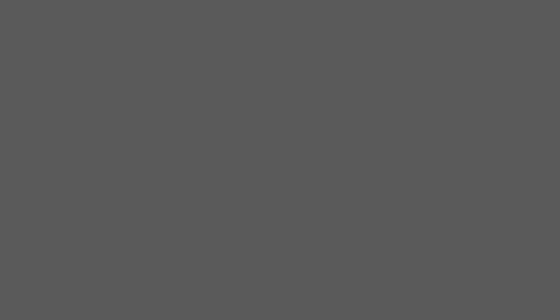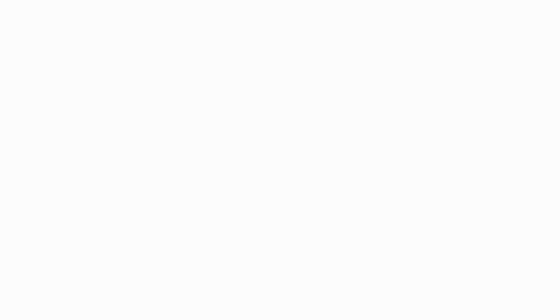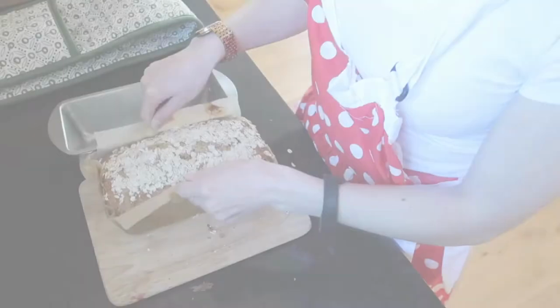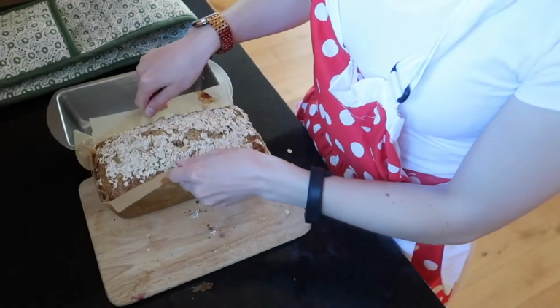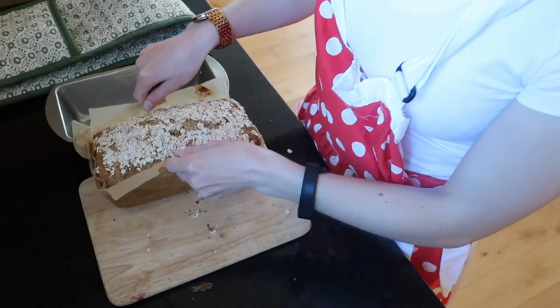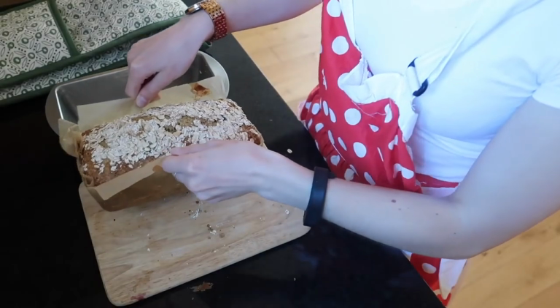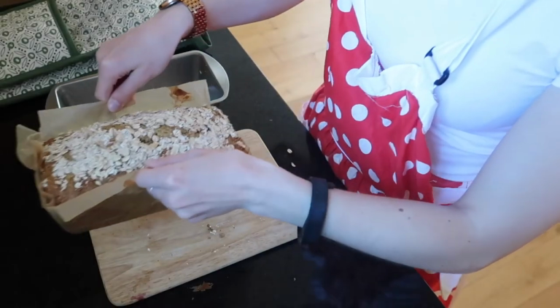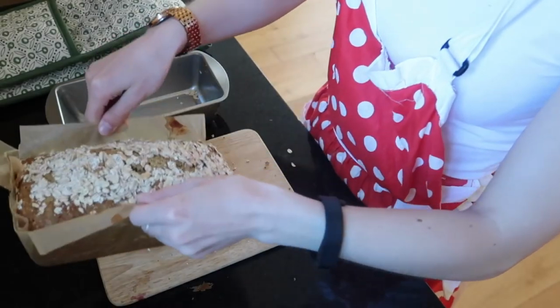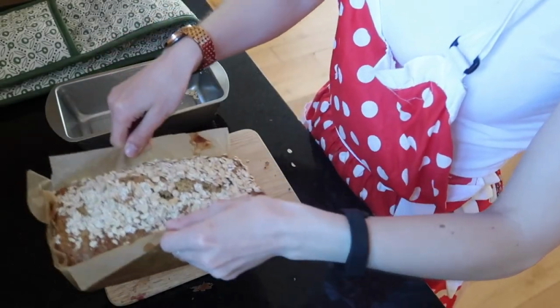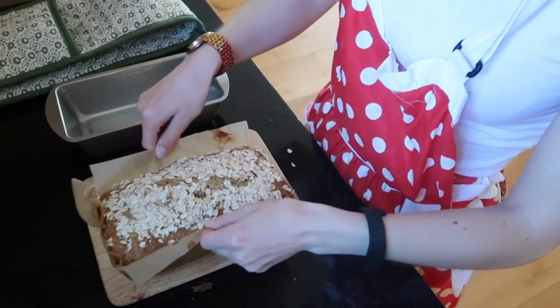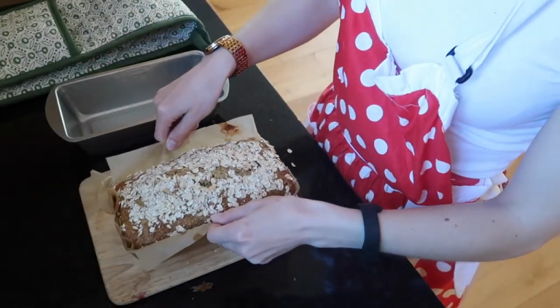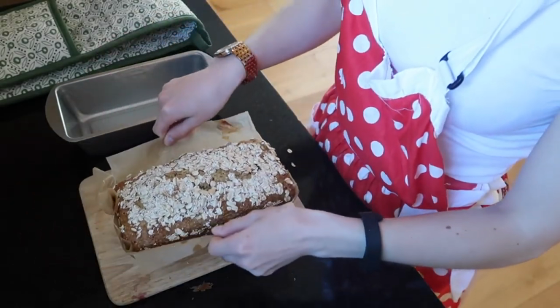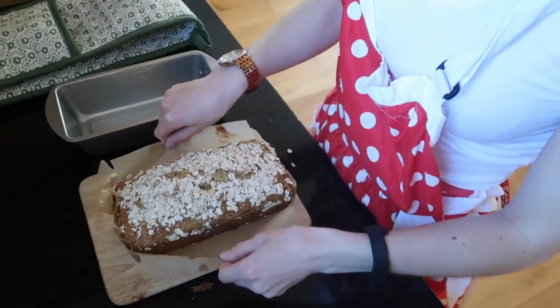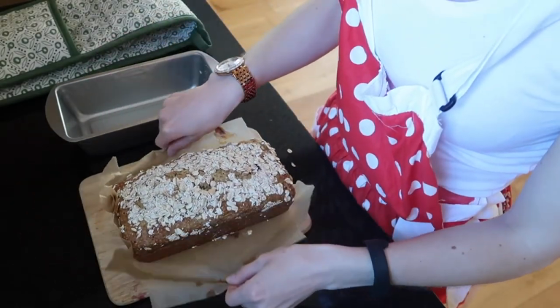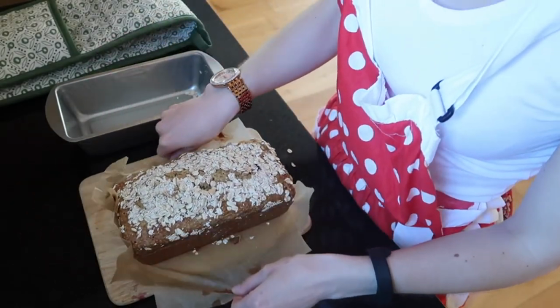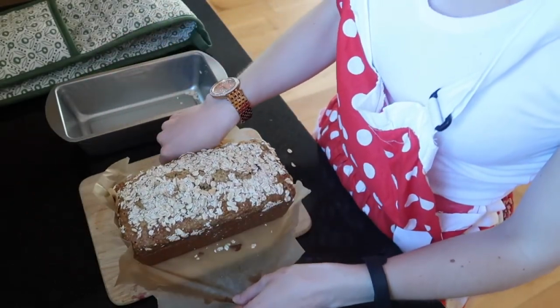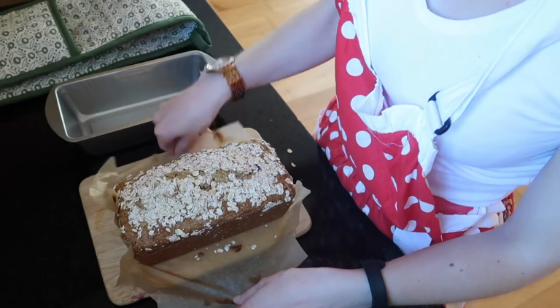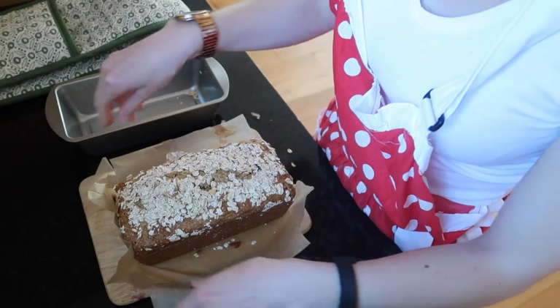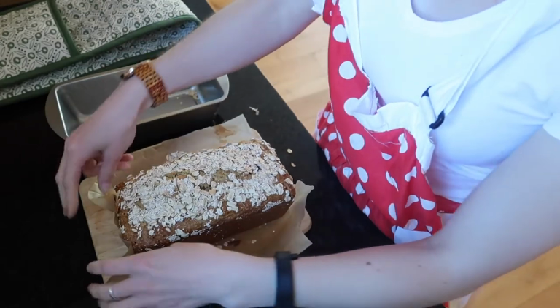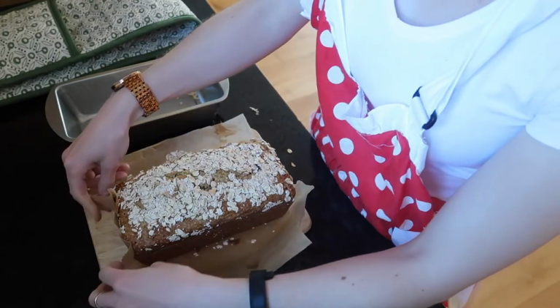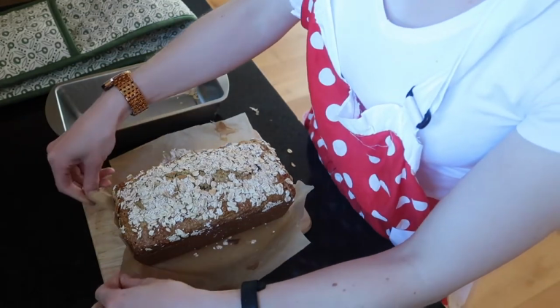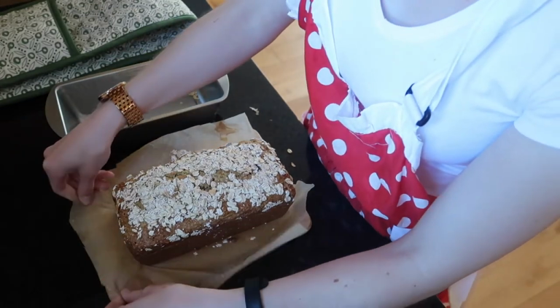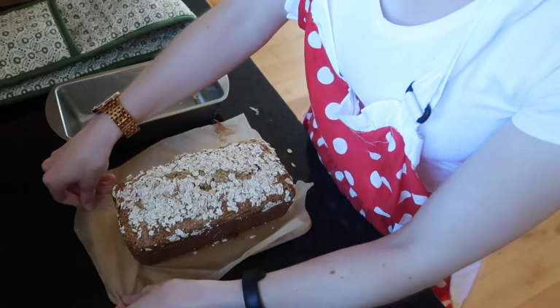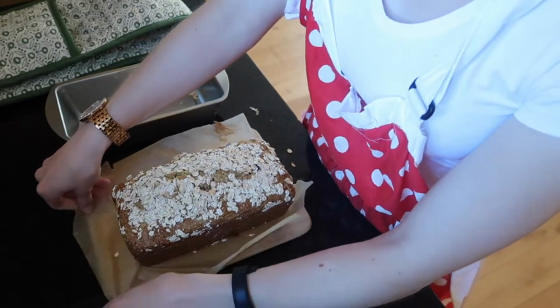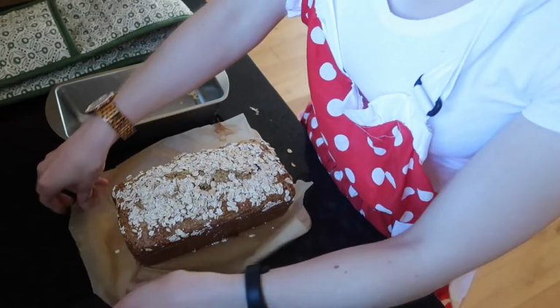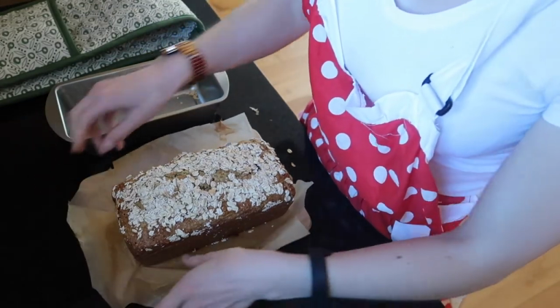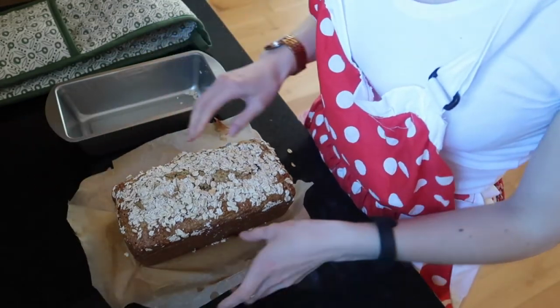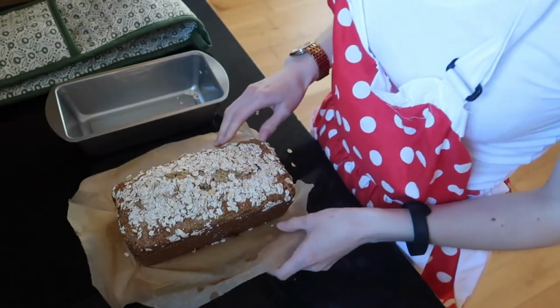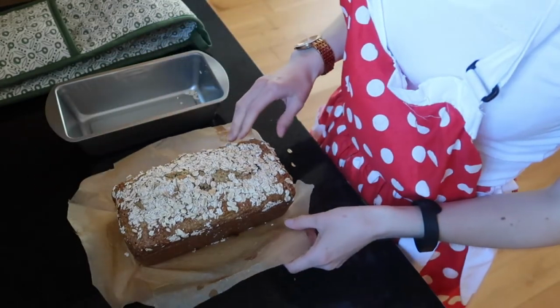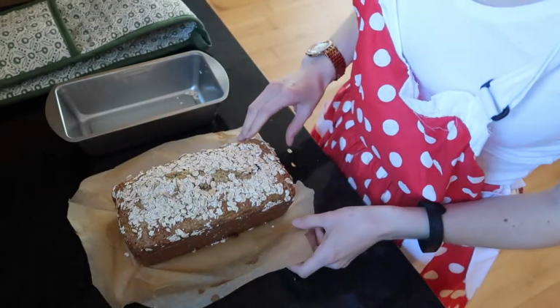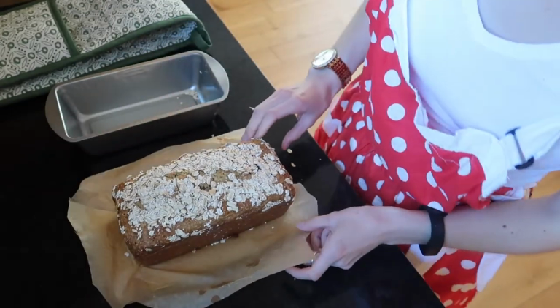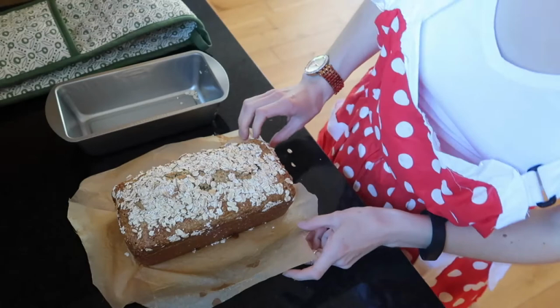What's up guys, welcome back to my channel. In today's video I am going to be sharing with you a really nifty way to line your bread tin using greaseproof or regular baking parchment.